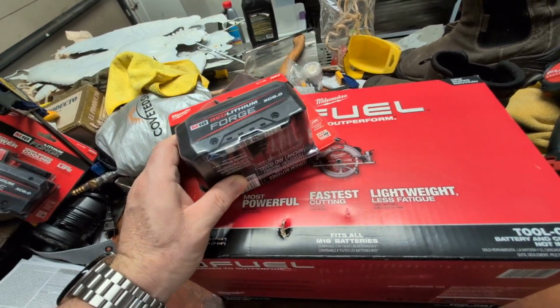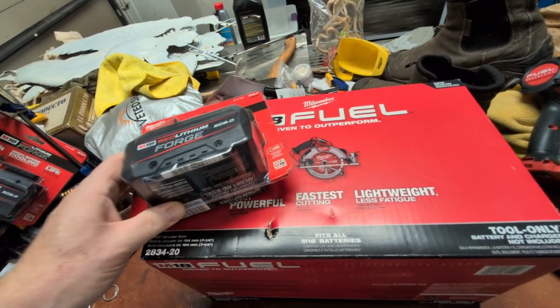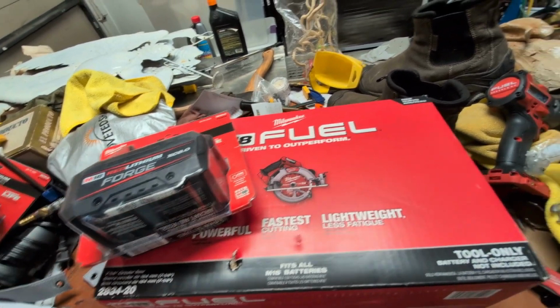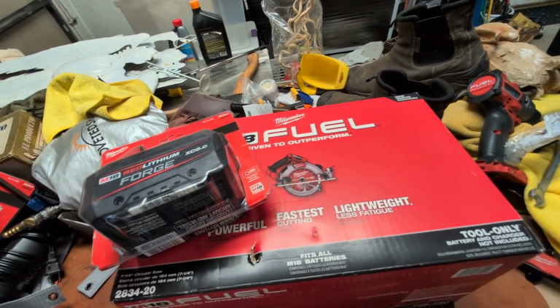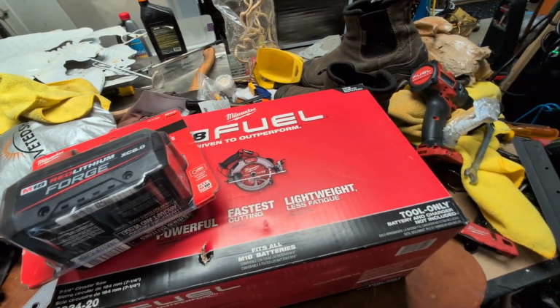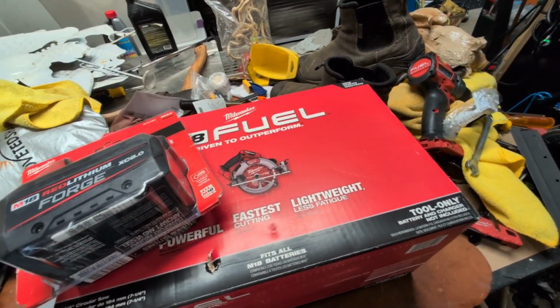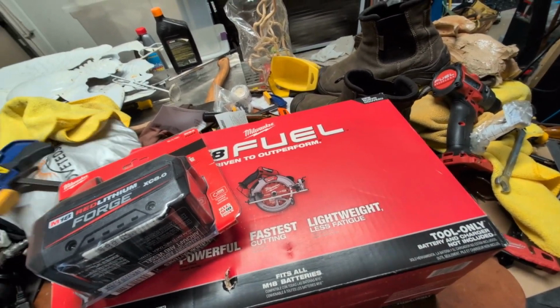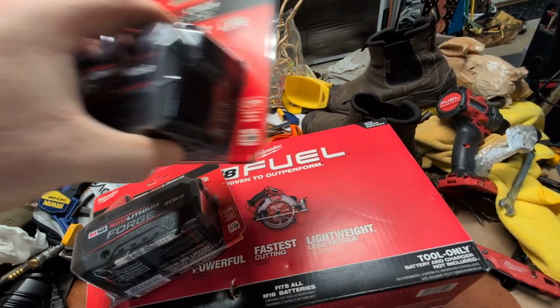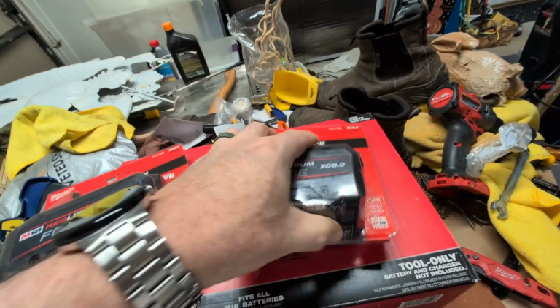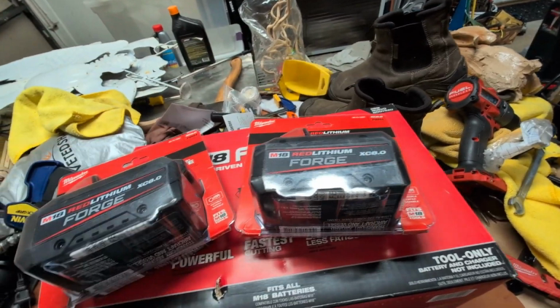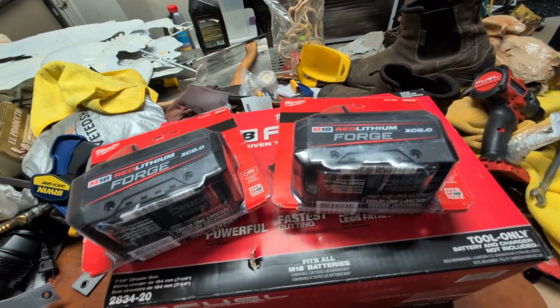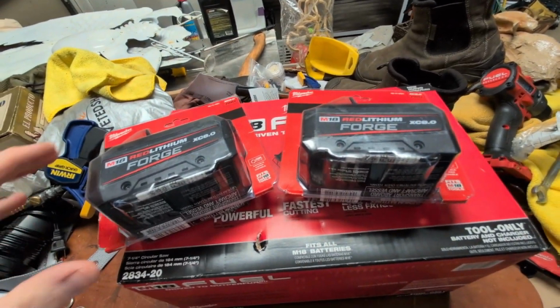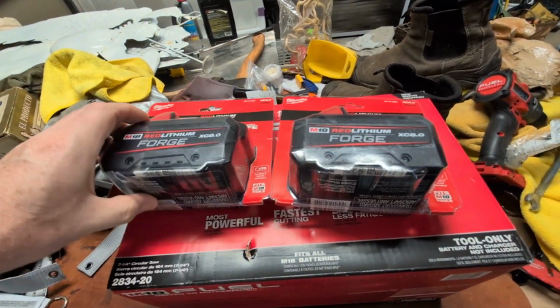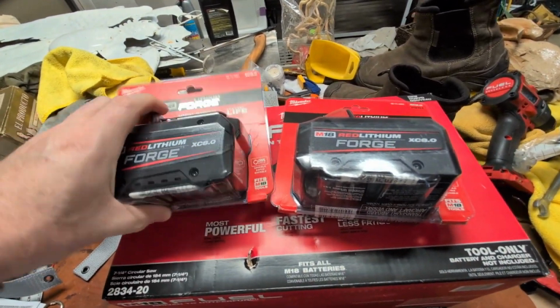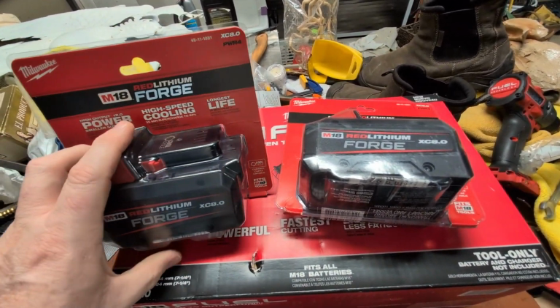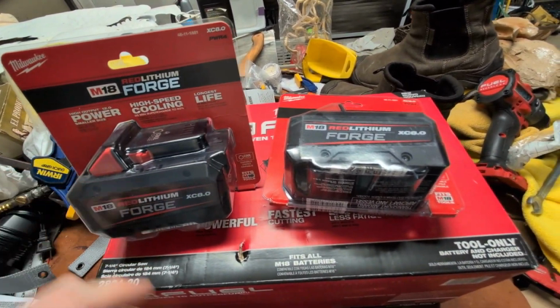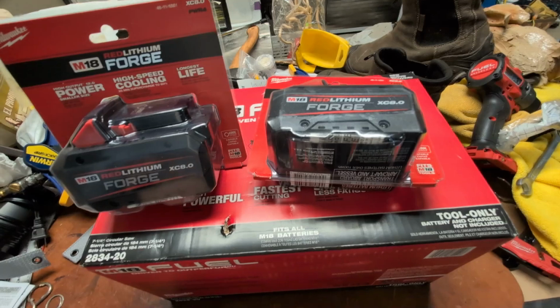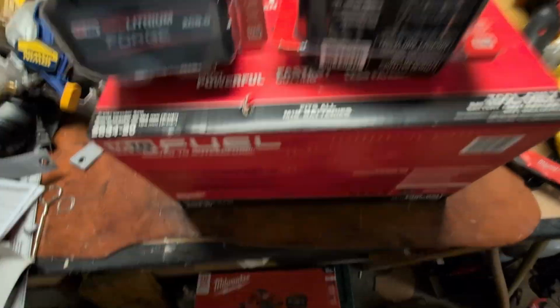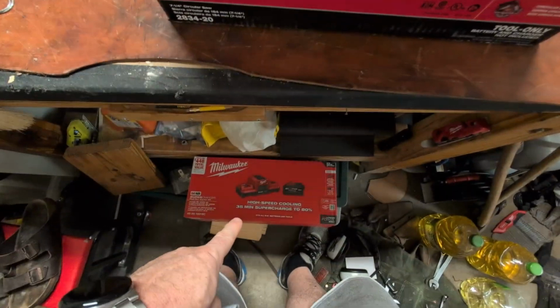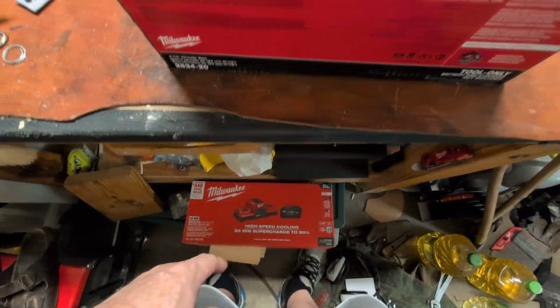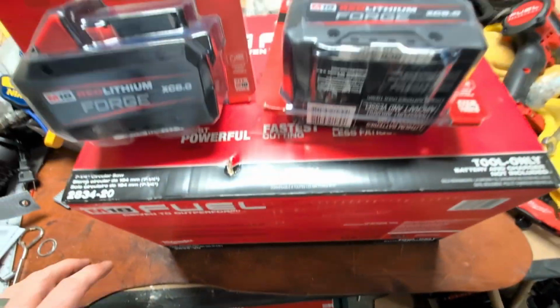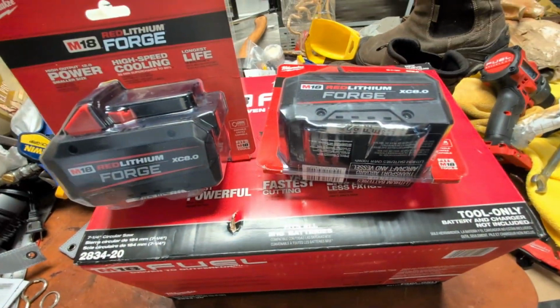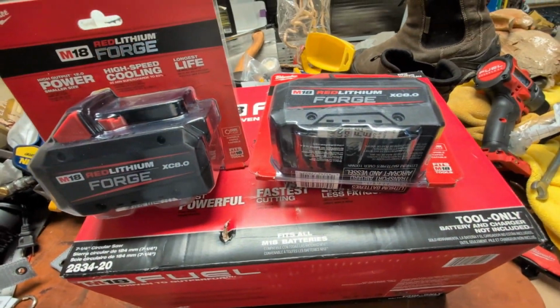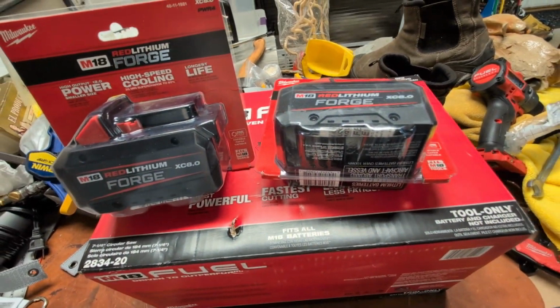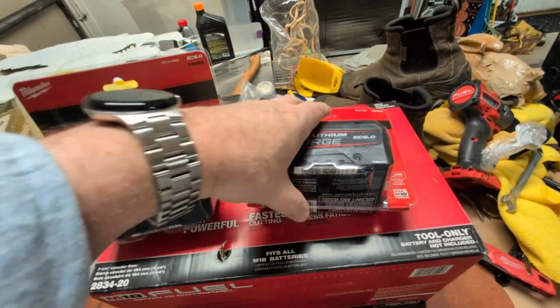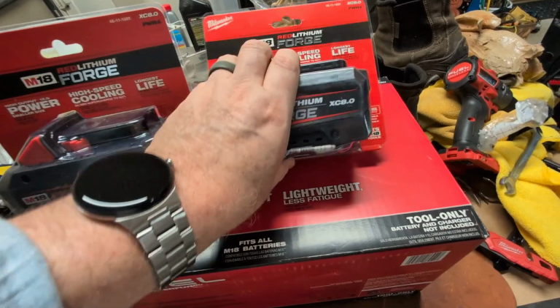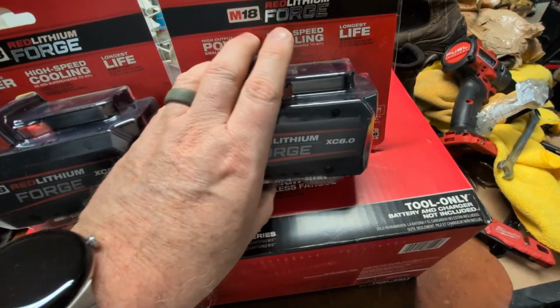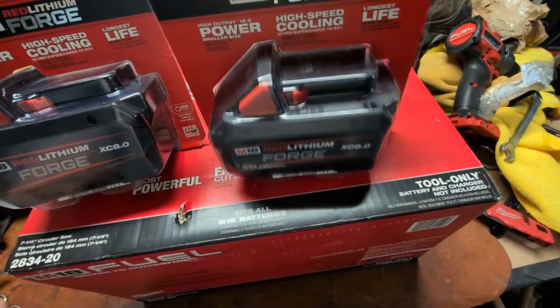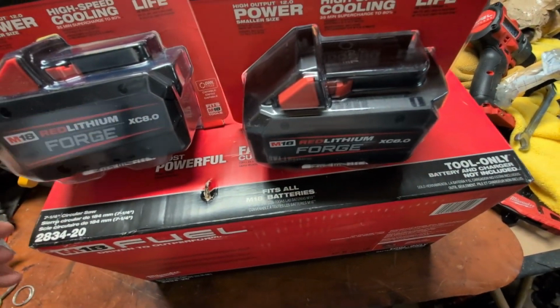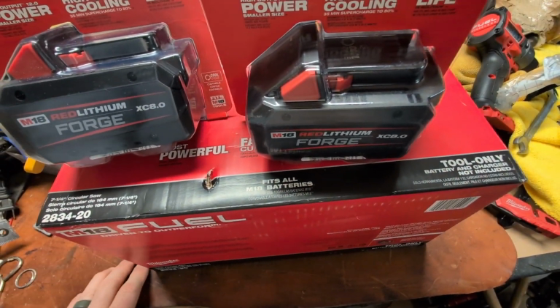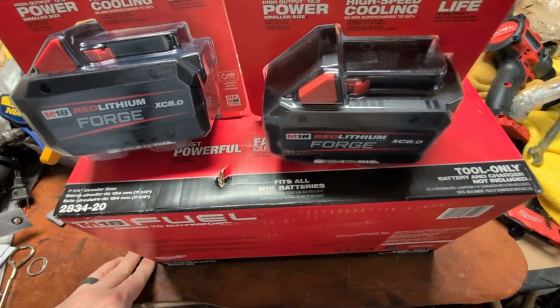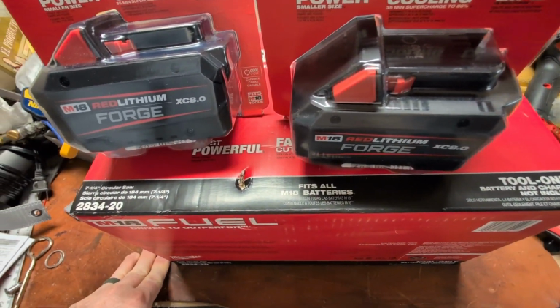That kind of gives me three 8Ah Forge batteries plus the six I already had. That's plenty for all the things I do, especially when you have a supercharger there to bring them back and not worry about kicking your batteries' butts too much.